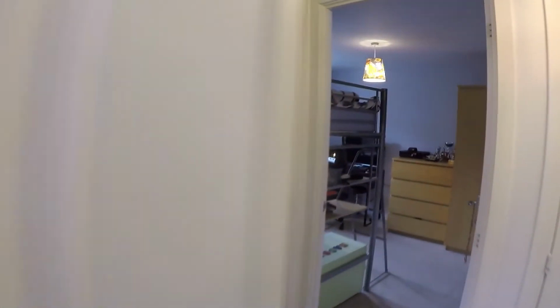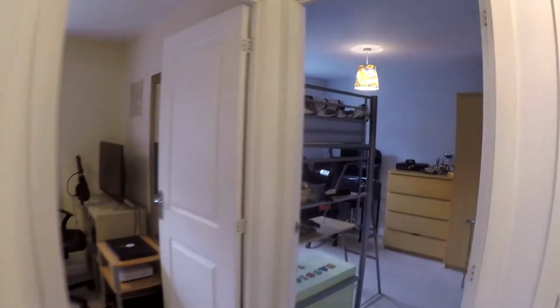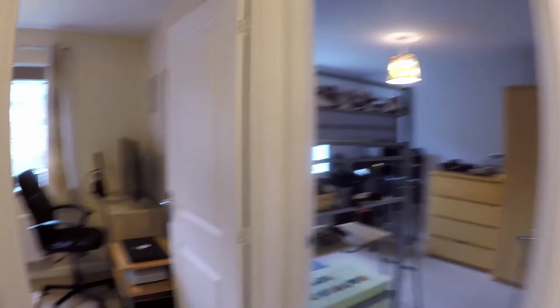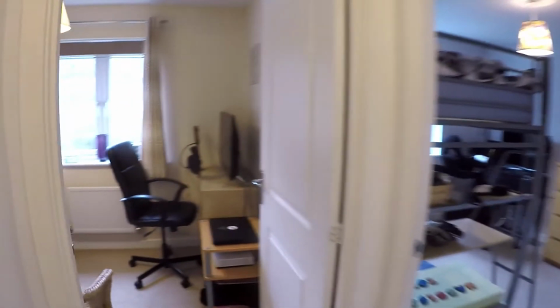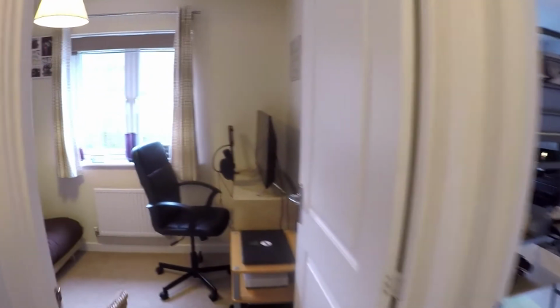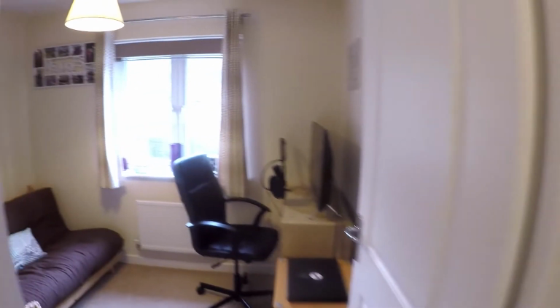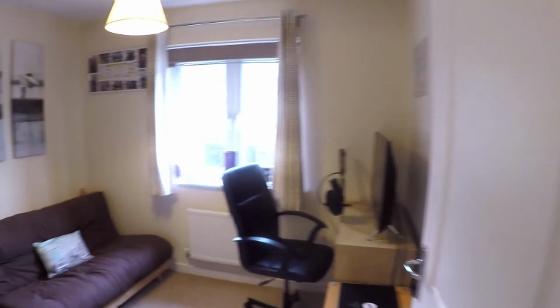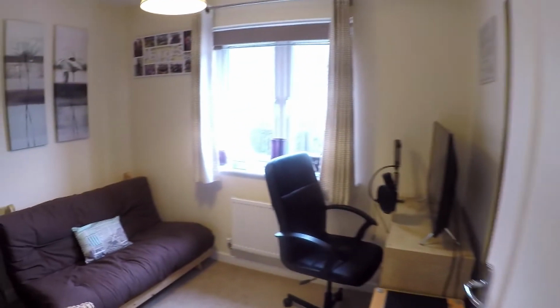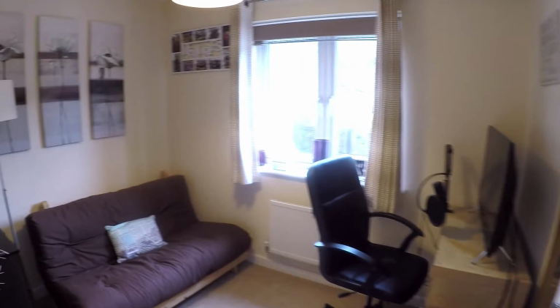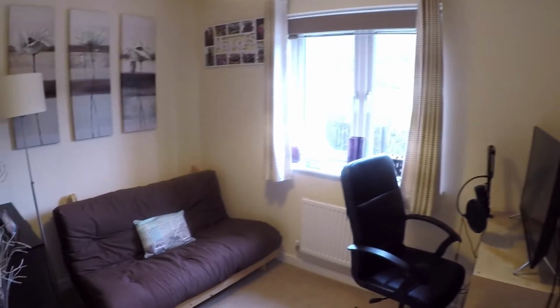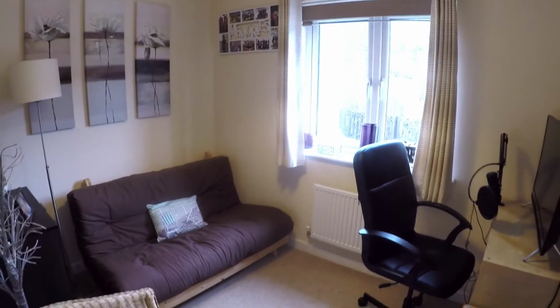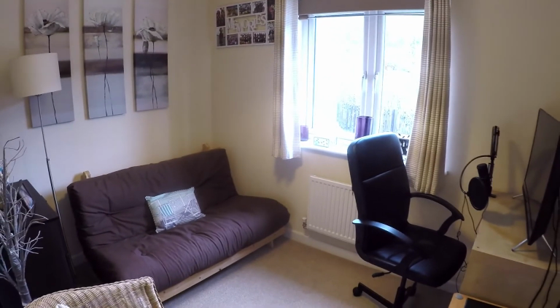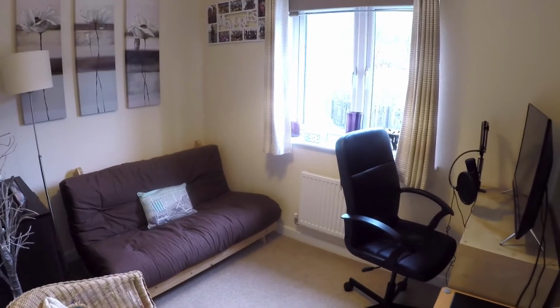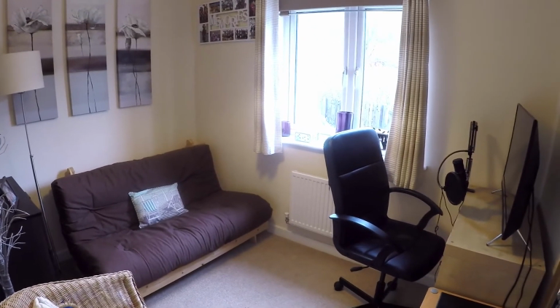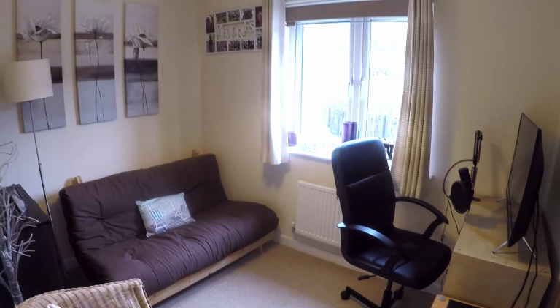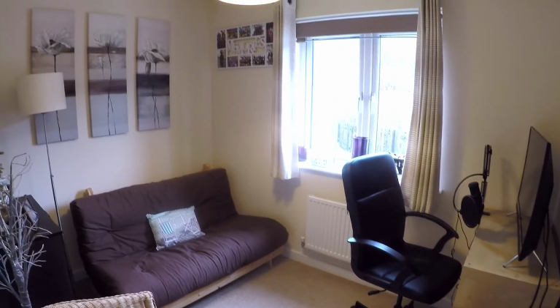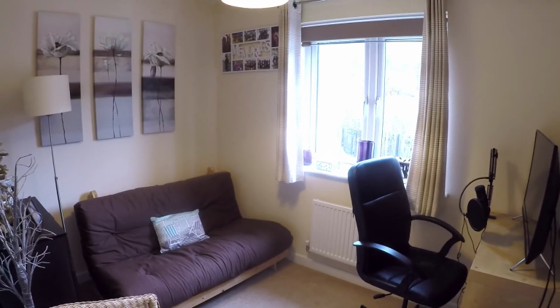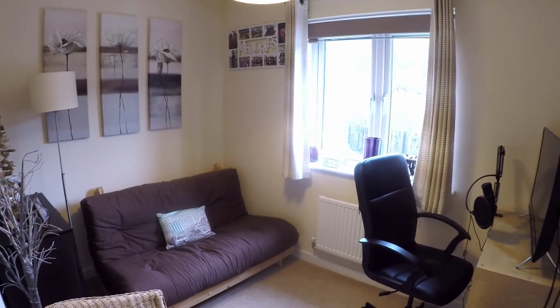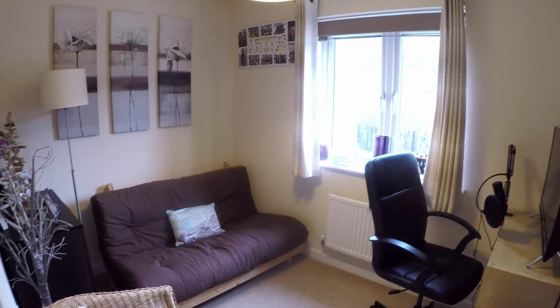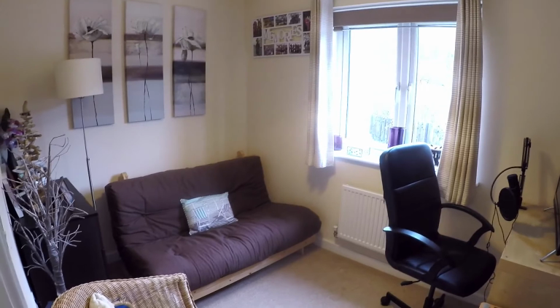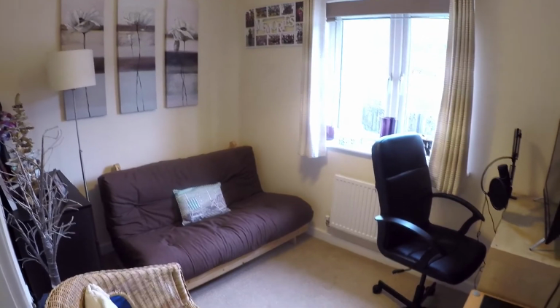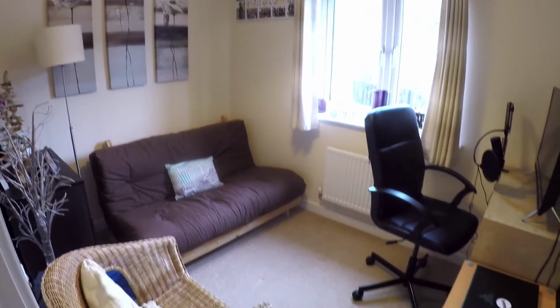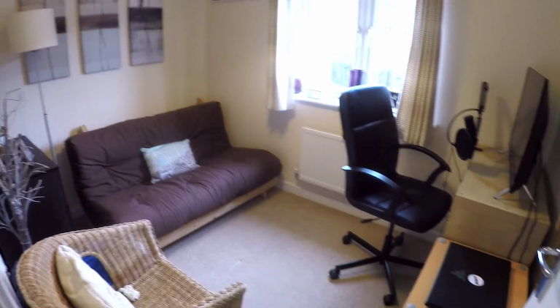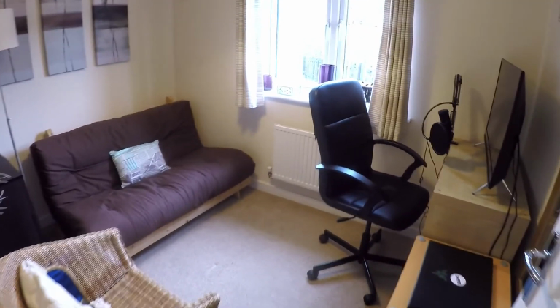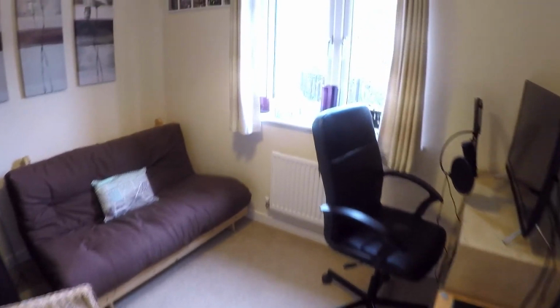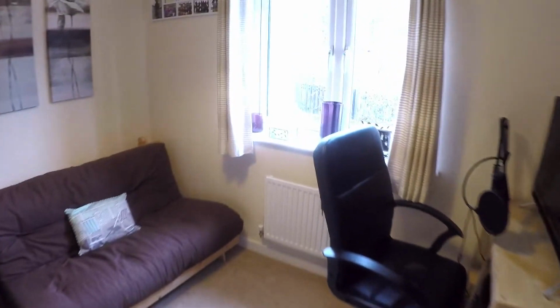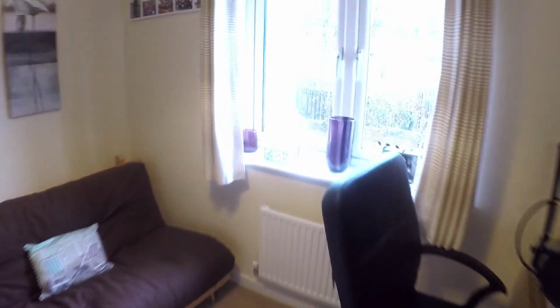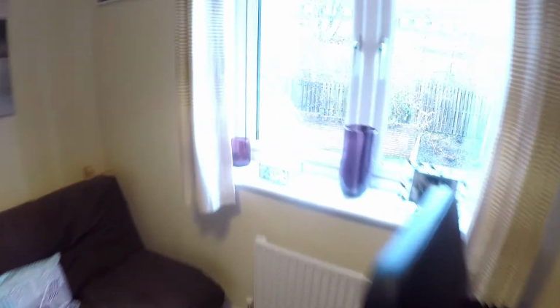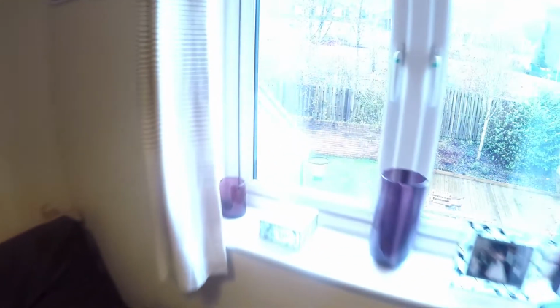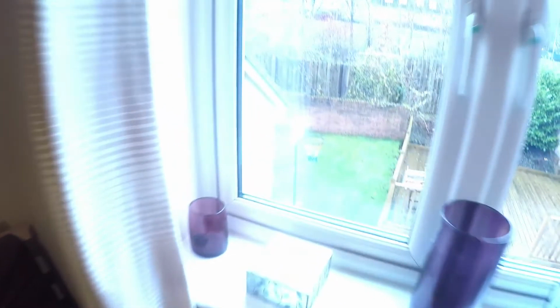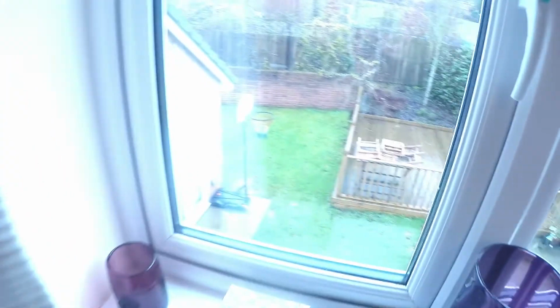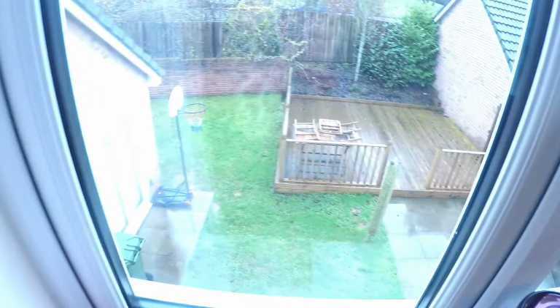Starting with the smallest of the four bedrooms, currently set up as more of a study area, but otherwise a good single room with a window overlooking the garden.